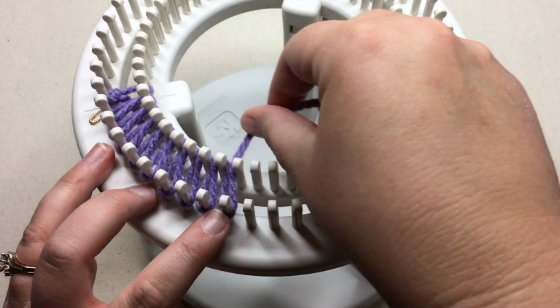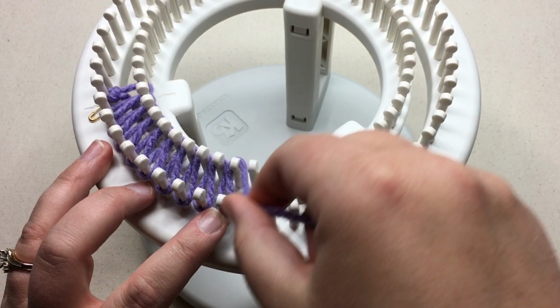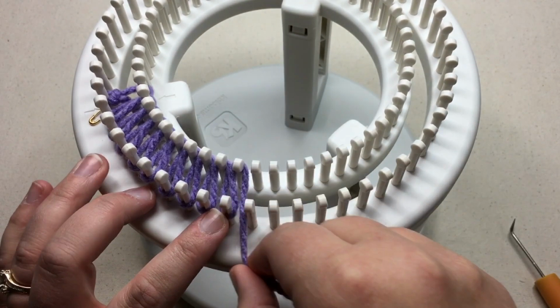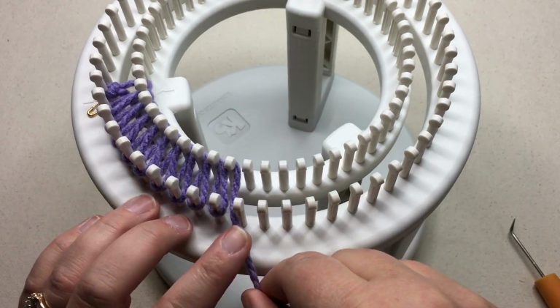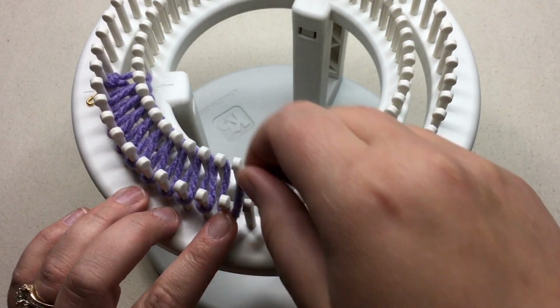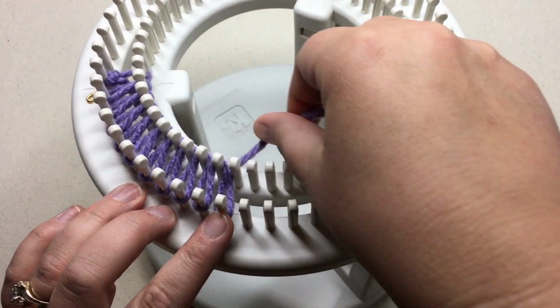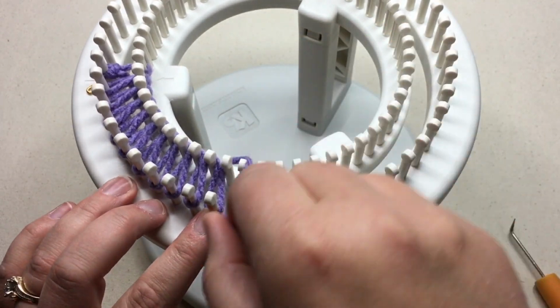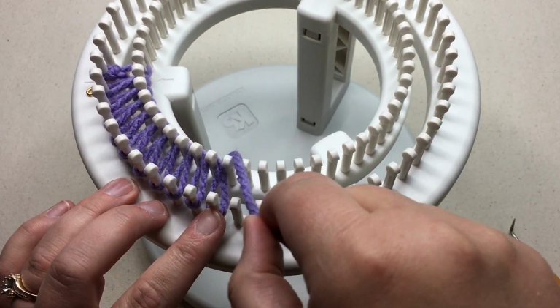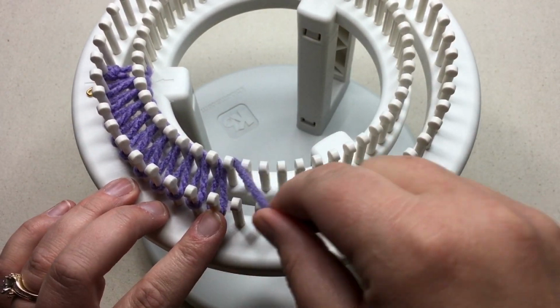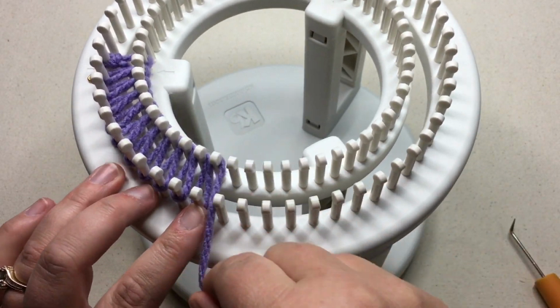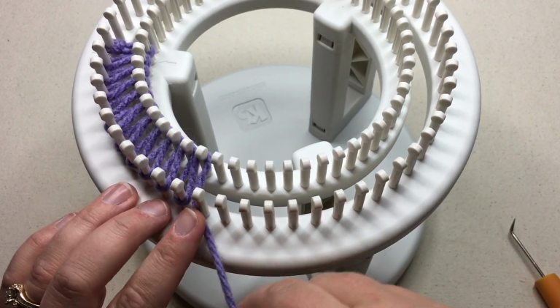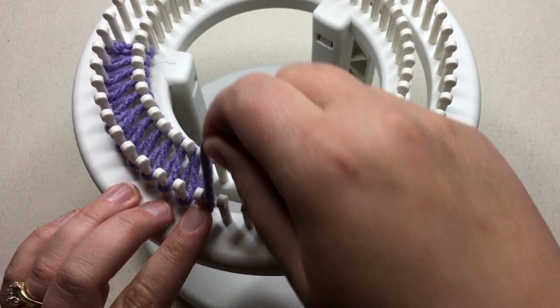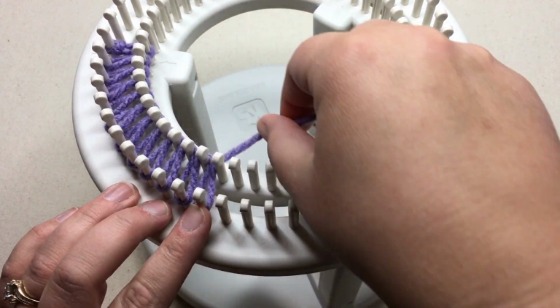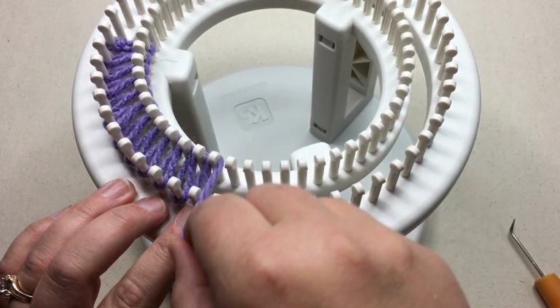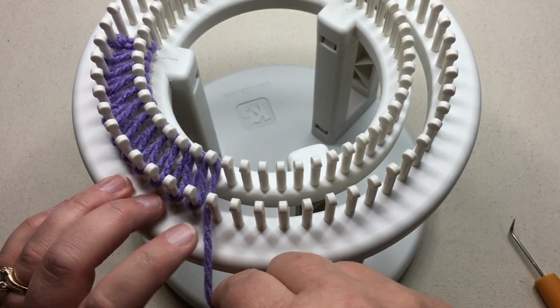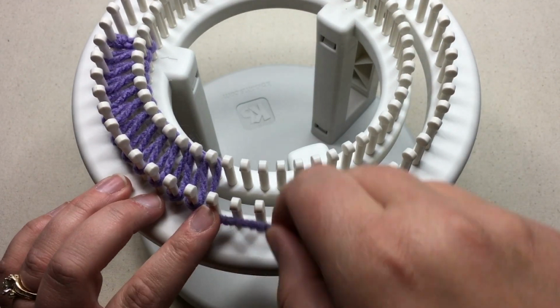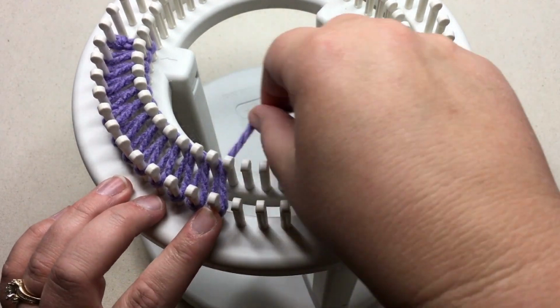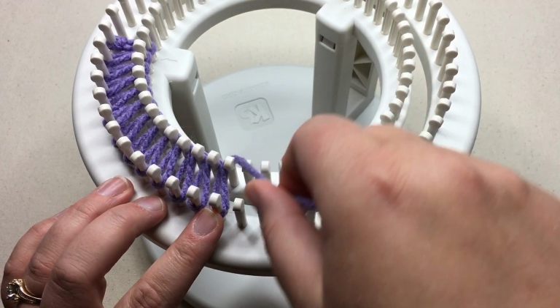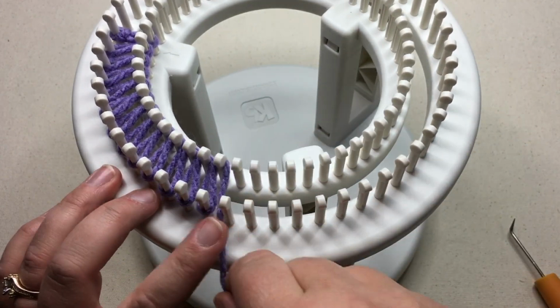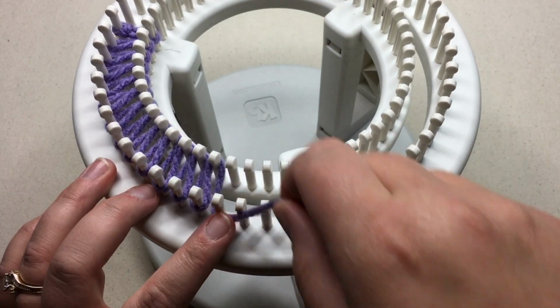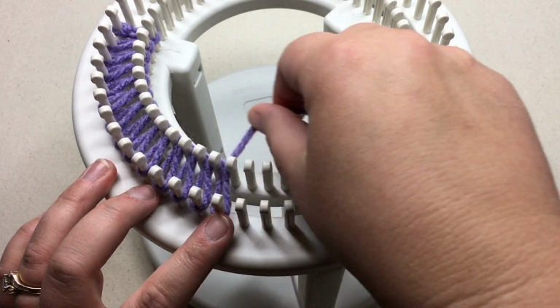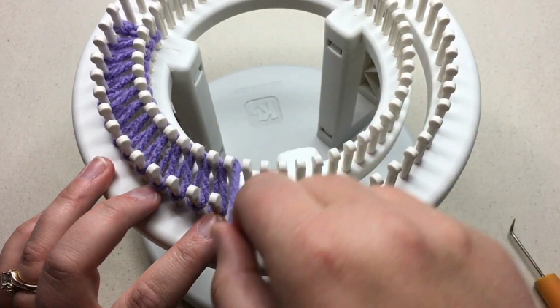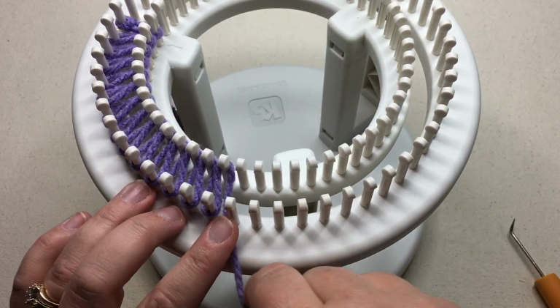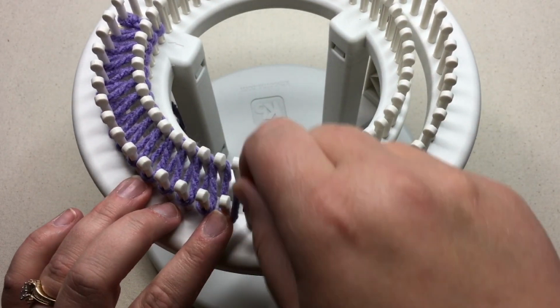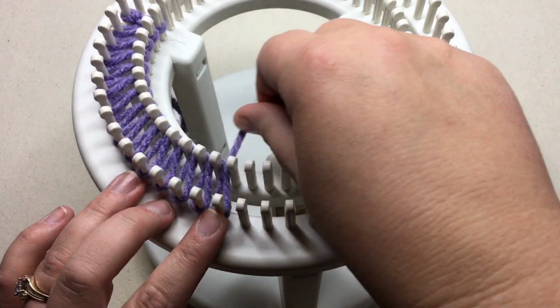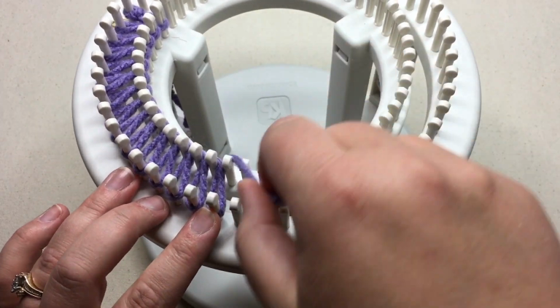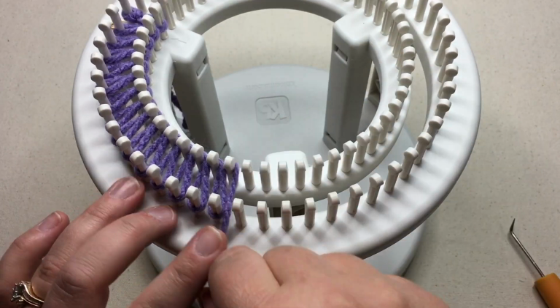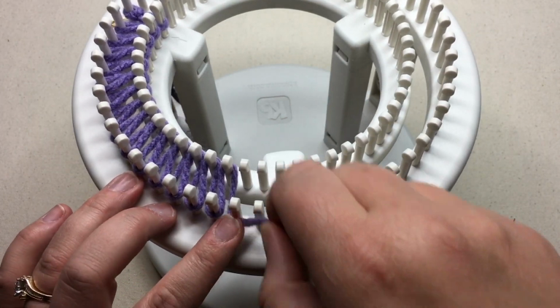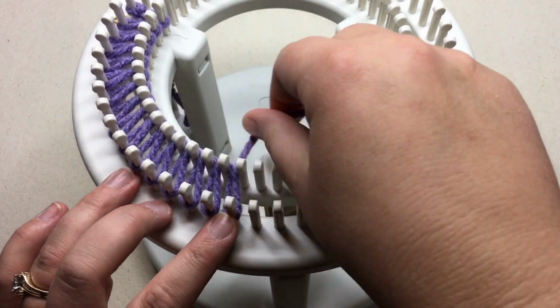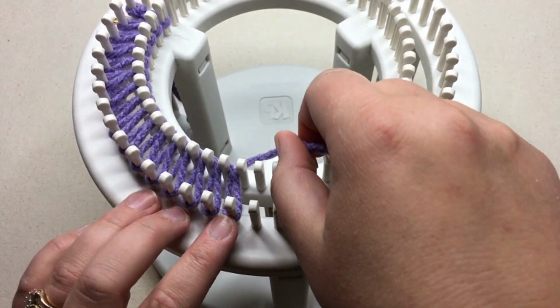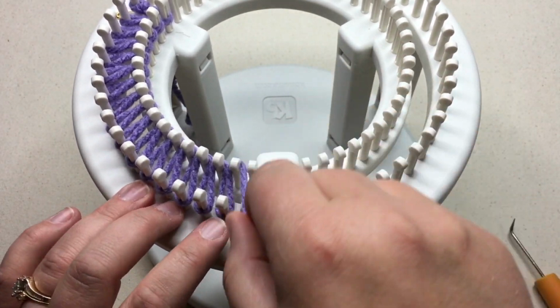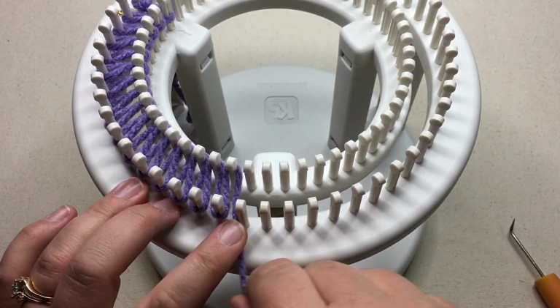On the rotating loom, I find that it's easier right-handed to feed it with my right hand with the yarn and move the loom with my left.